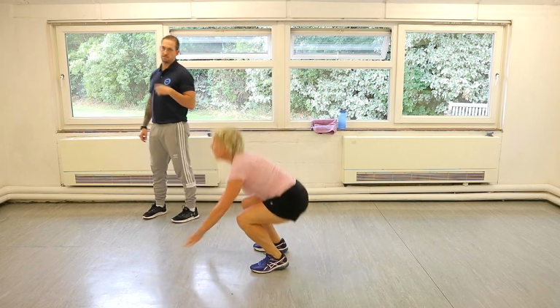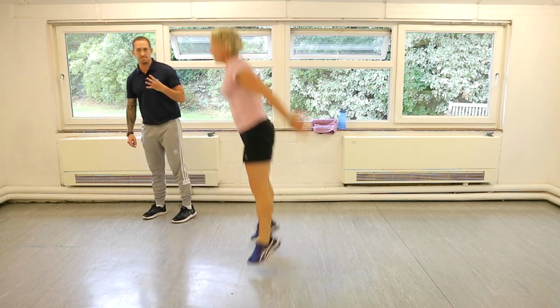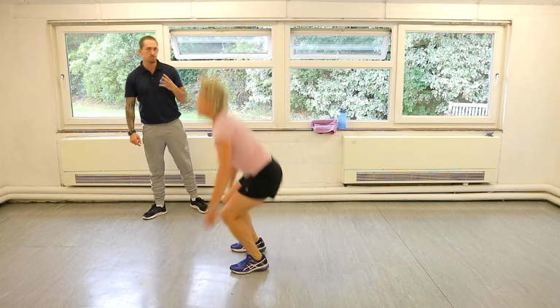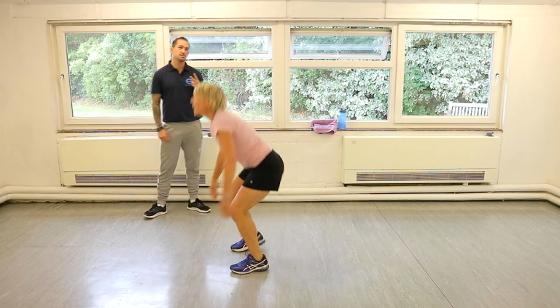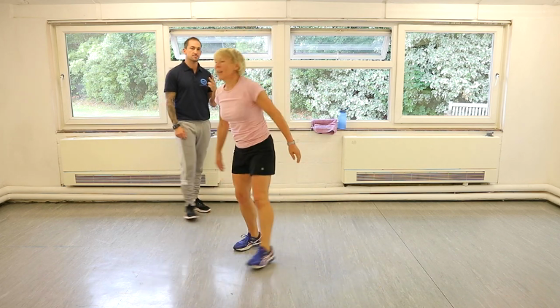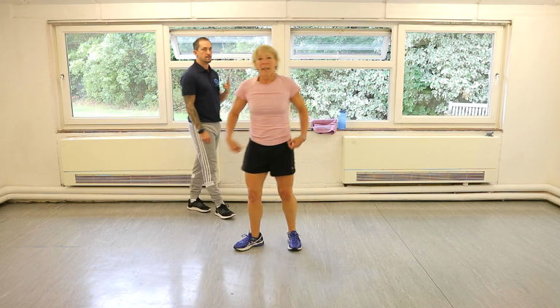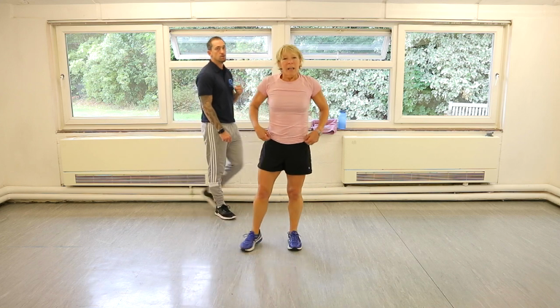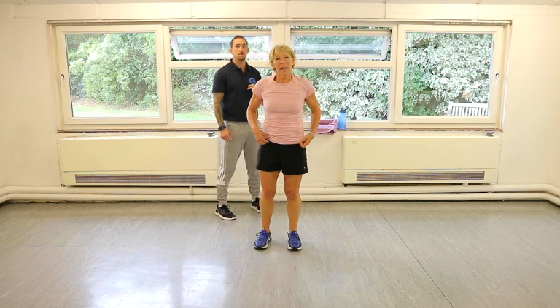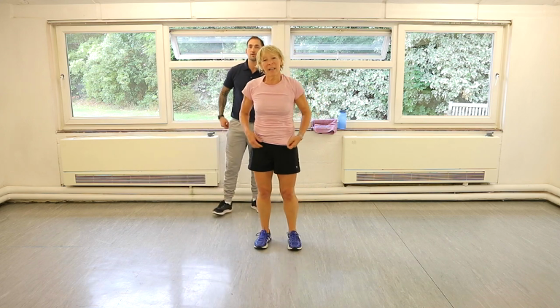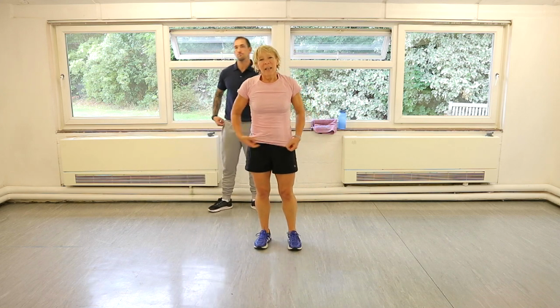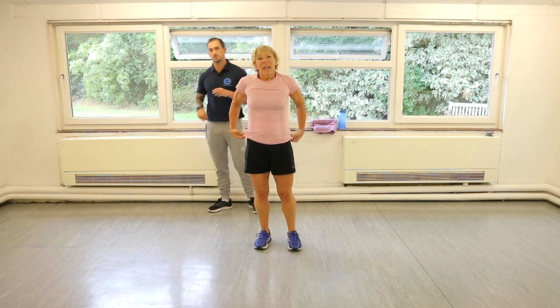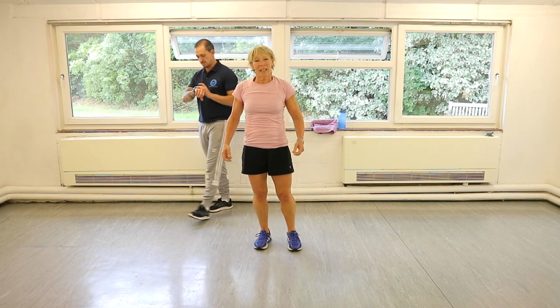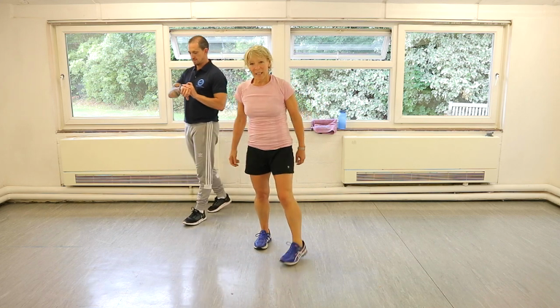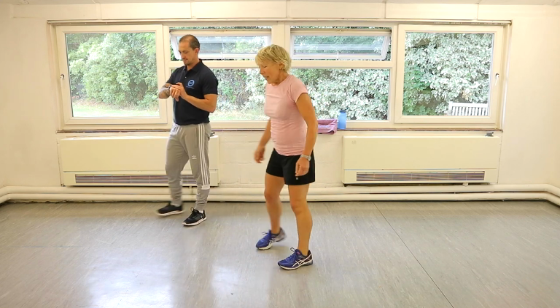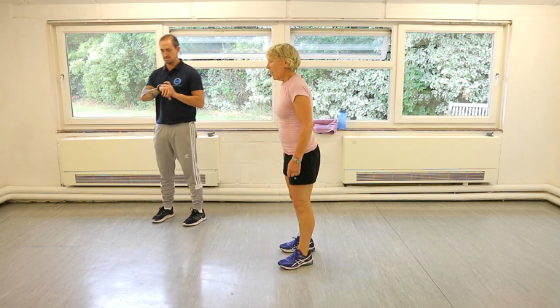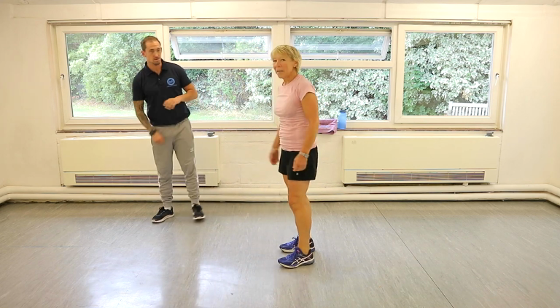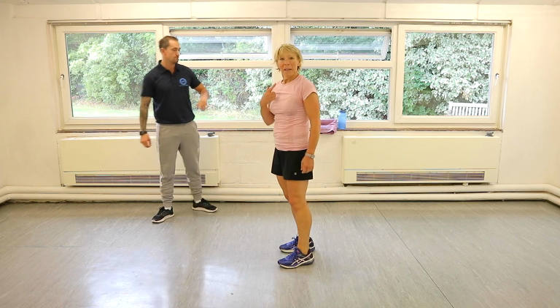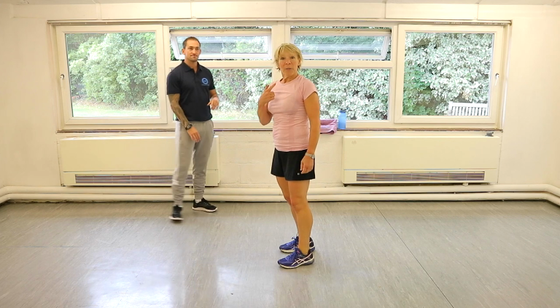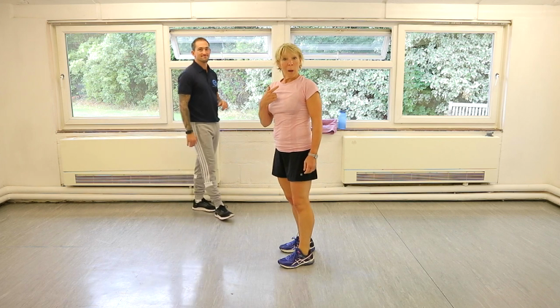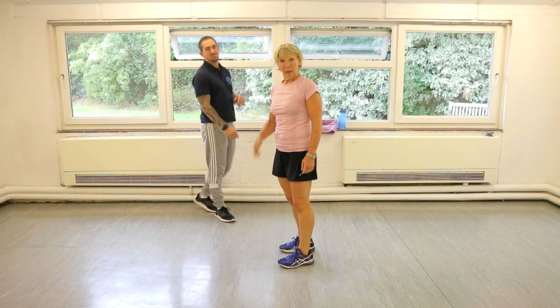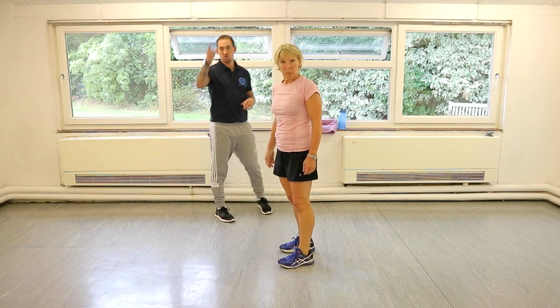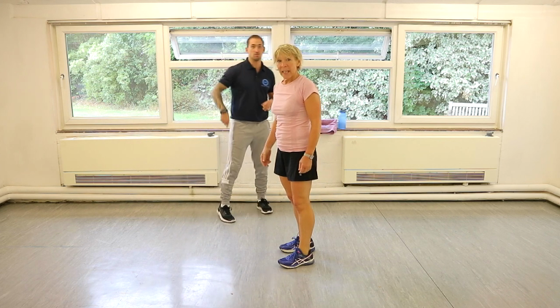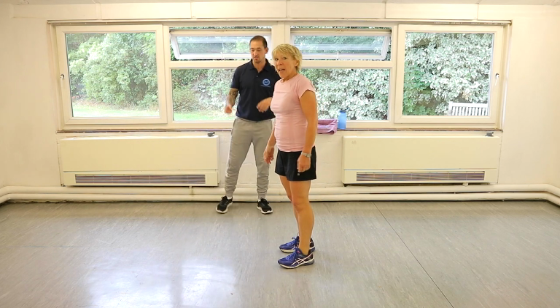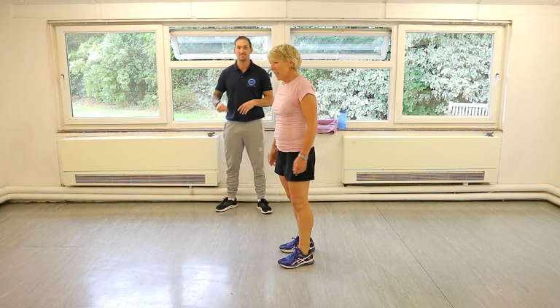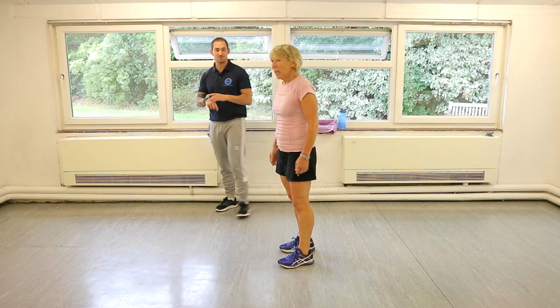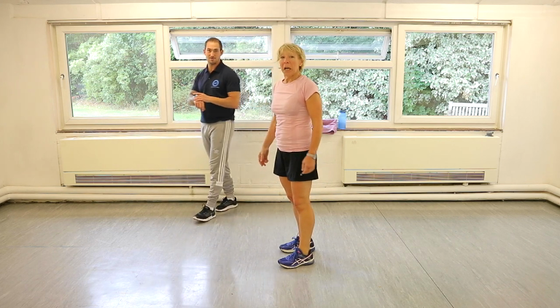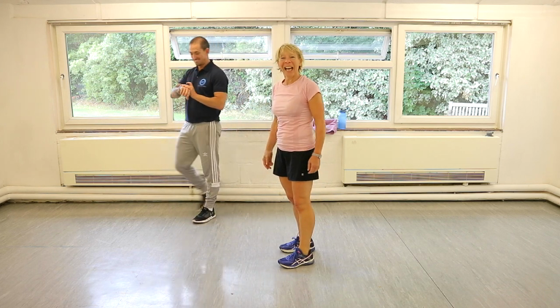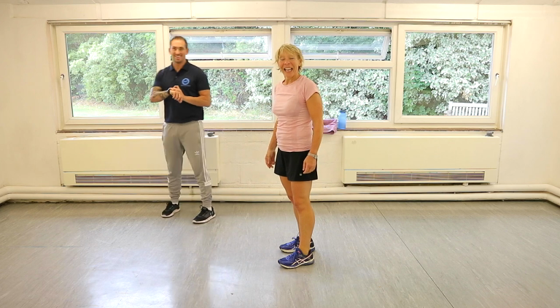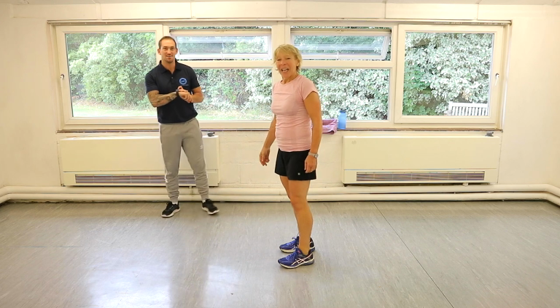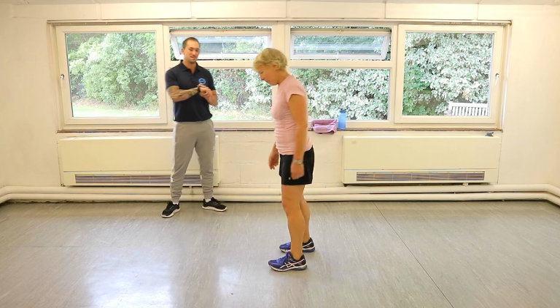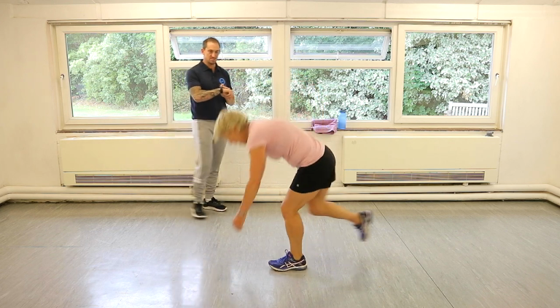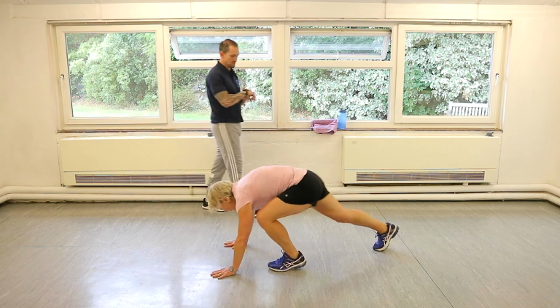So it's 40 seconds of strength and 20 seconds of the cardio. We start with our press up with a toe touch. Let's do these — make sure you're nice and warm after the warm up. Probably nice and warm now. Let's go. Press up, toe touch, let's do it. So this is 40 seconds.